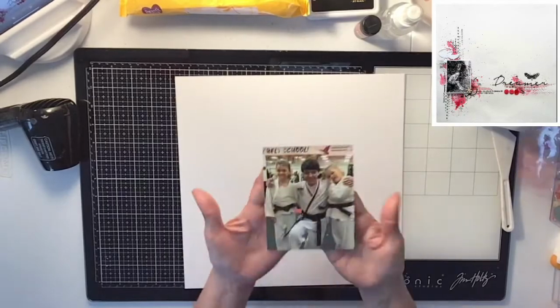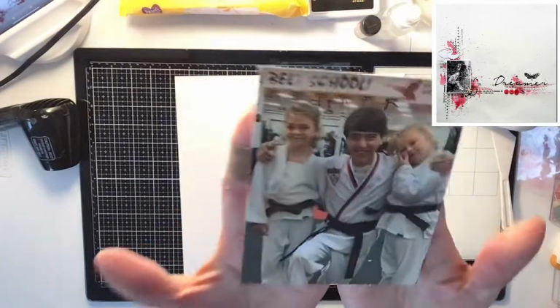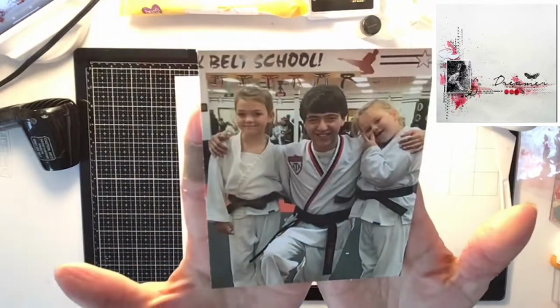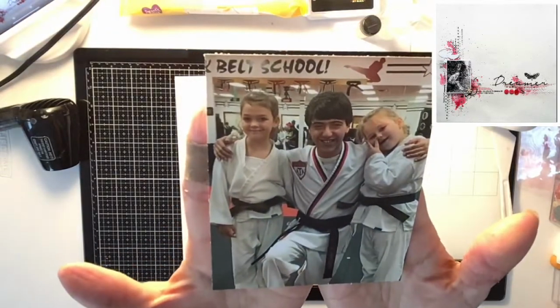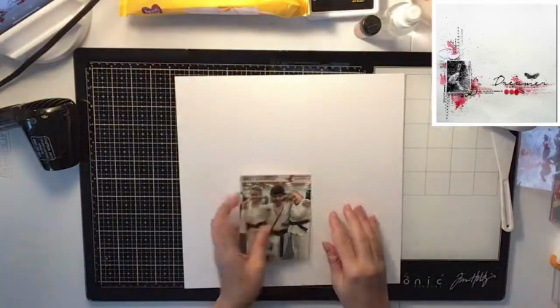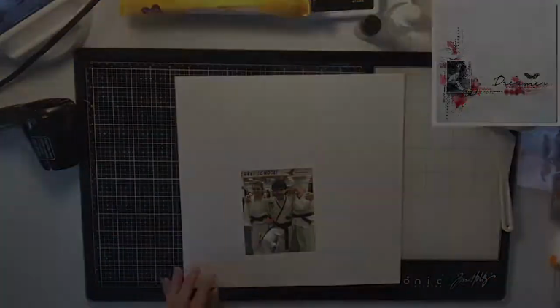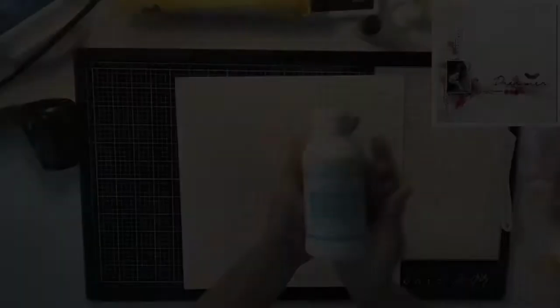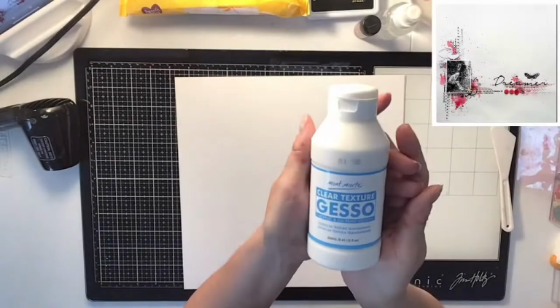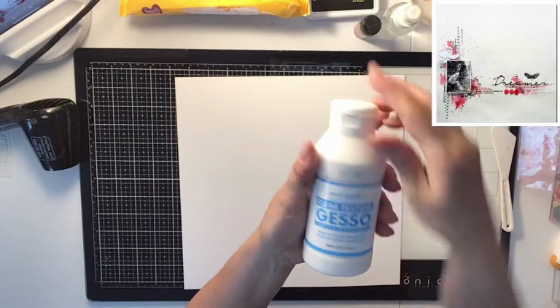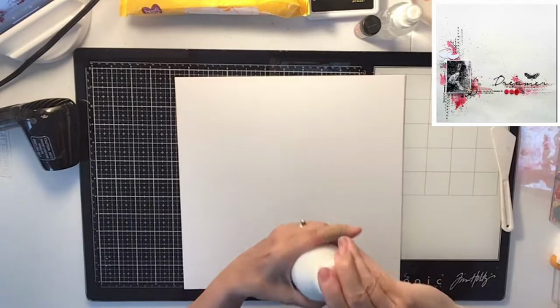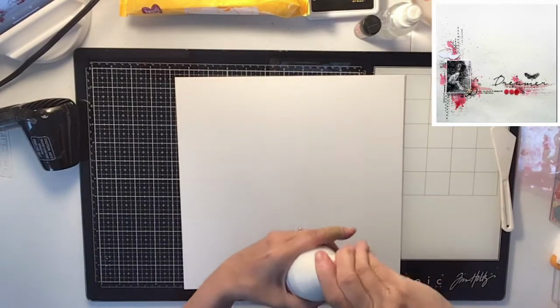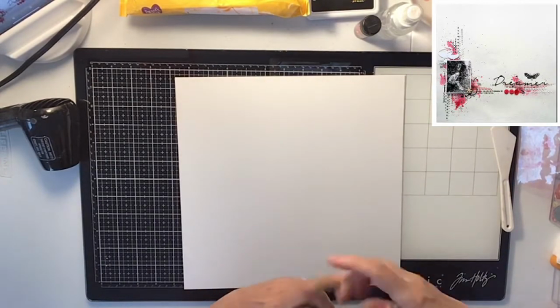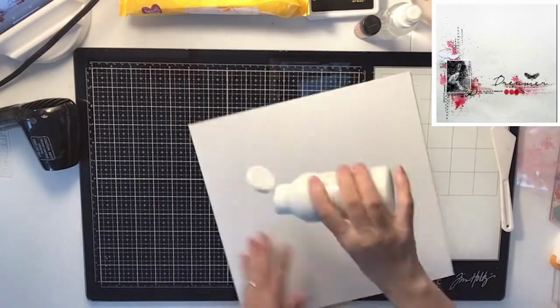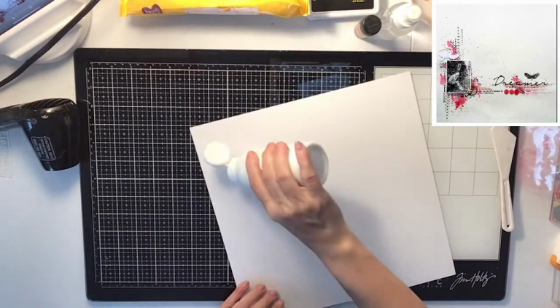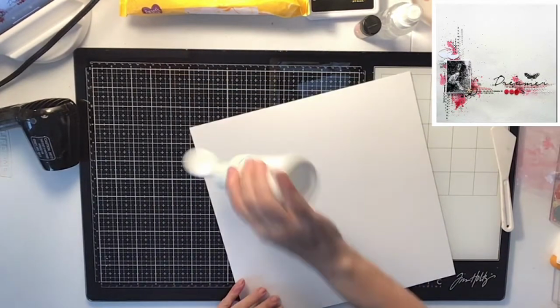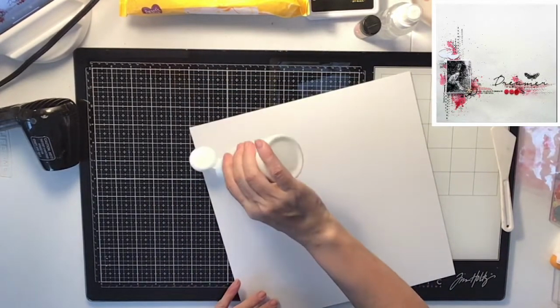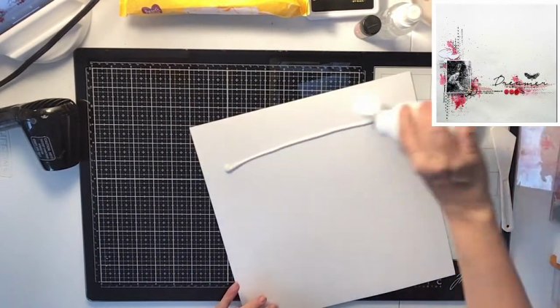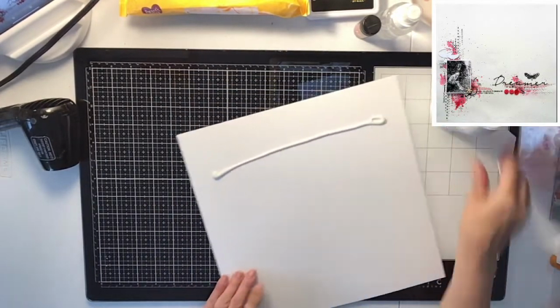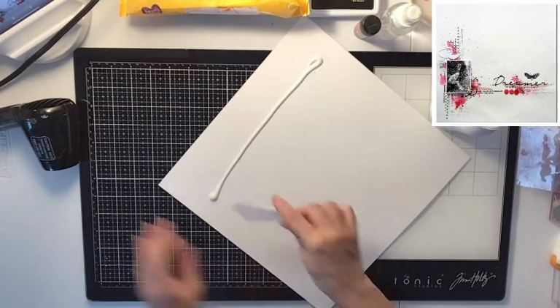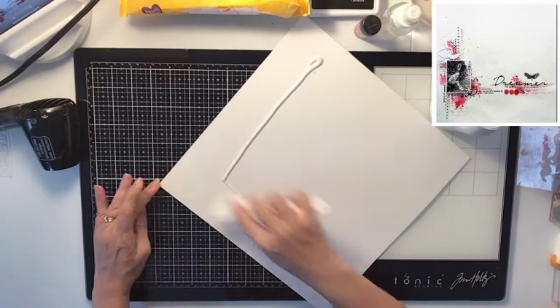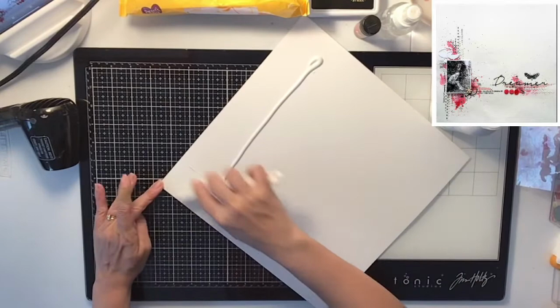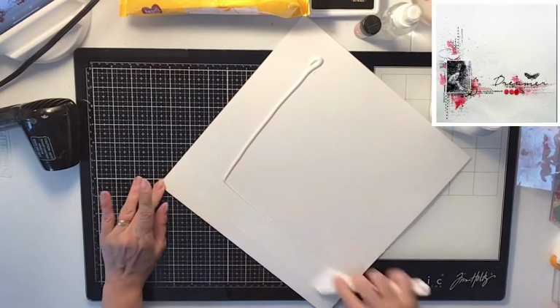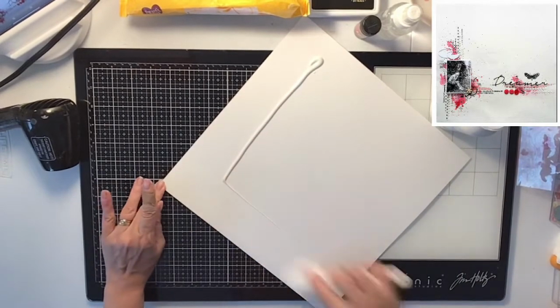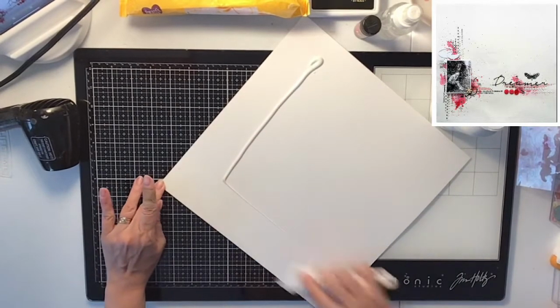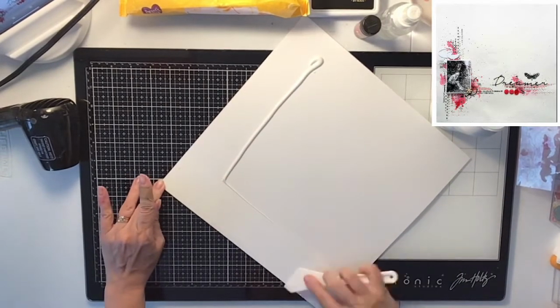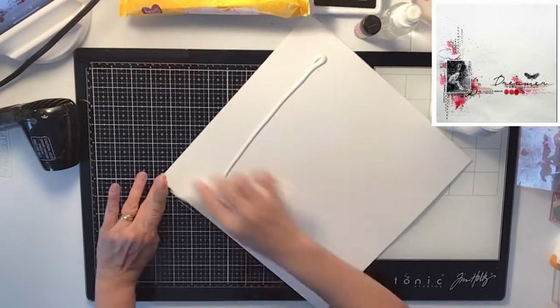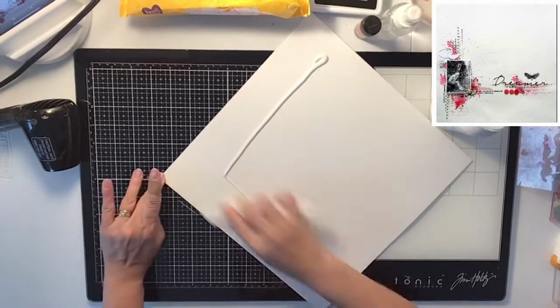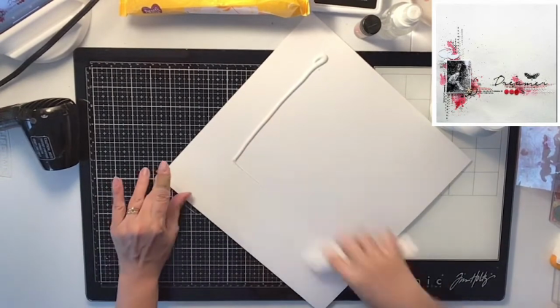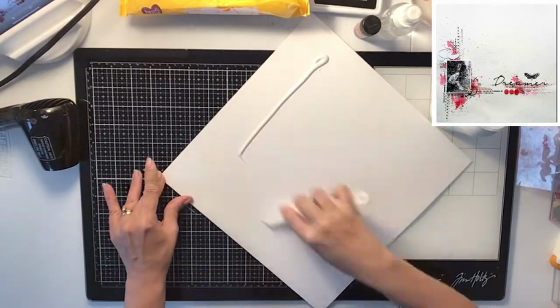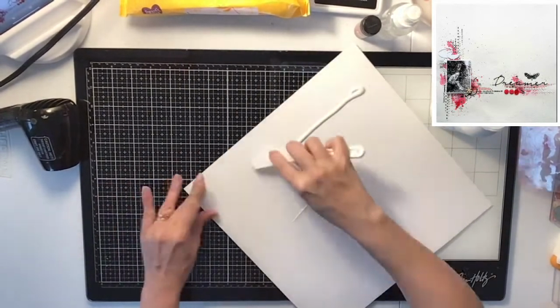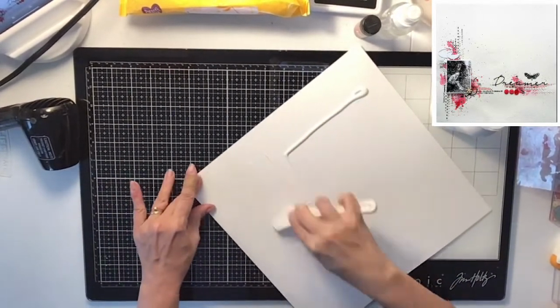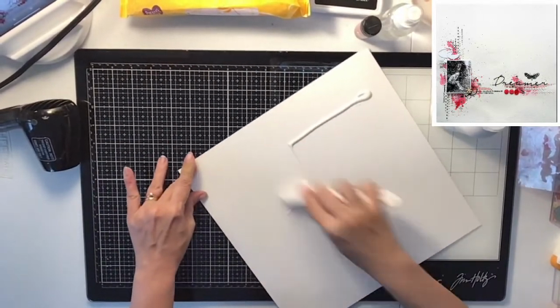Hi everyone, it's Krista and welcome to my channel. Today it is mixed media frenzy and we are going to be using this layout you see in the upper right-hand corner, which is super cool.